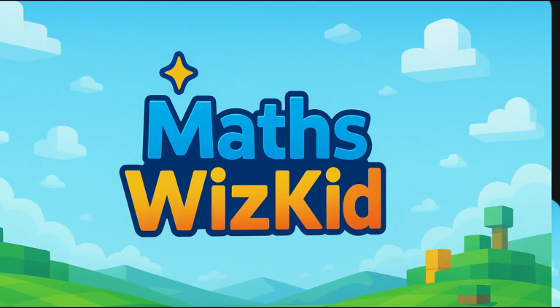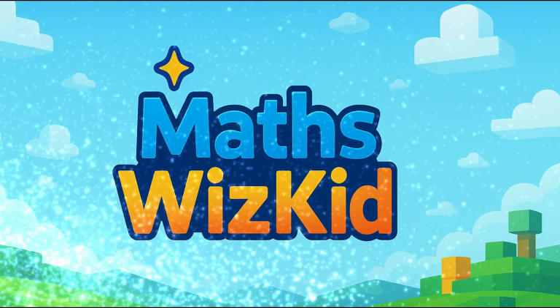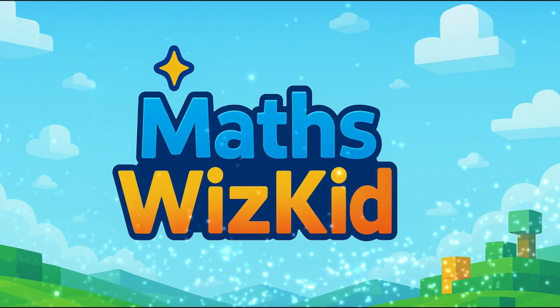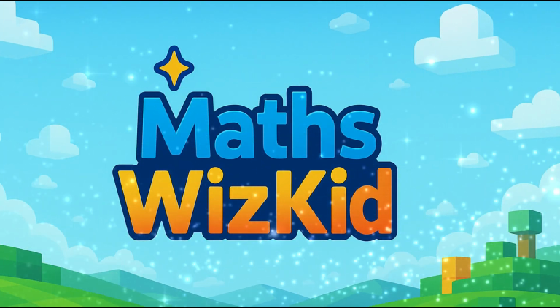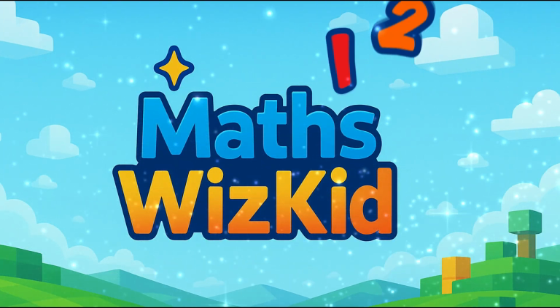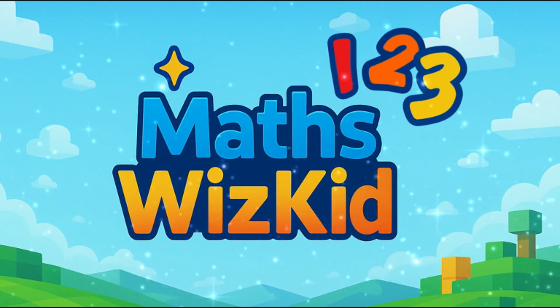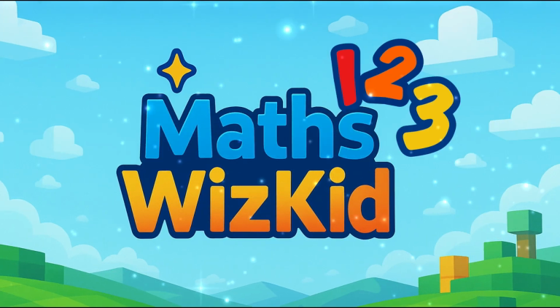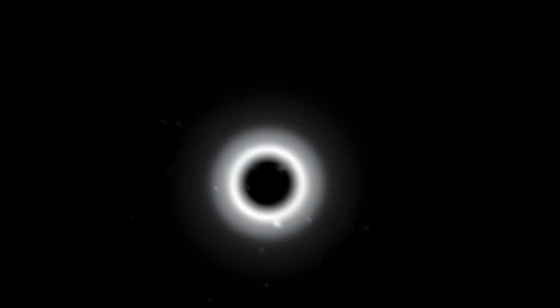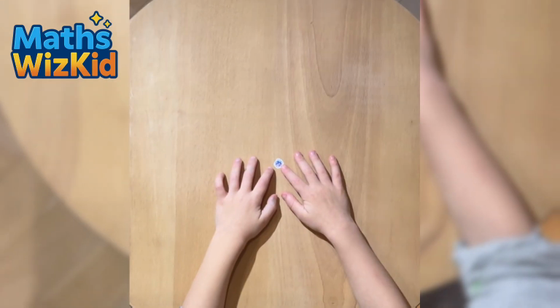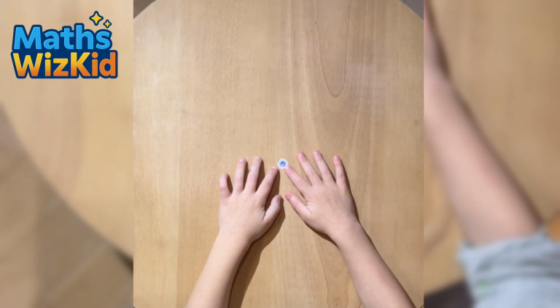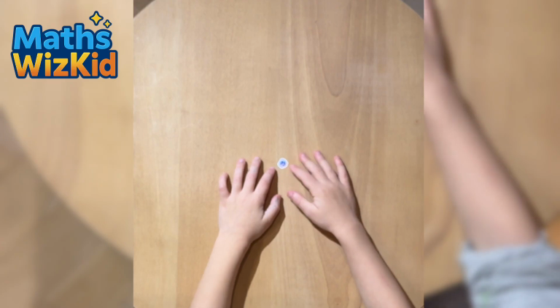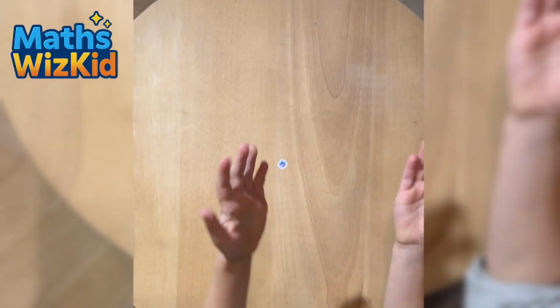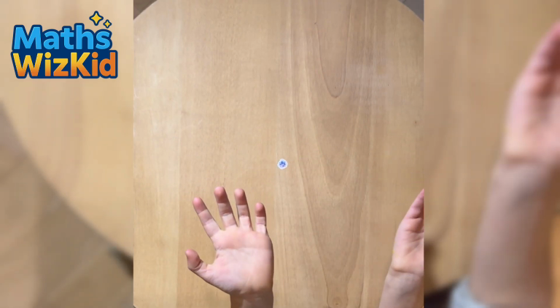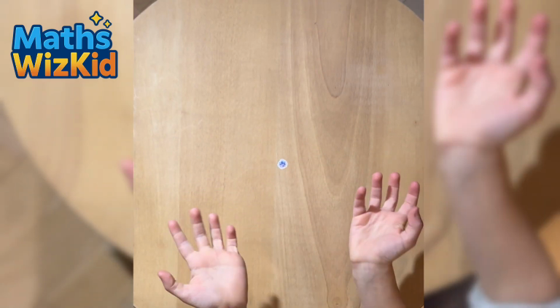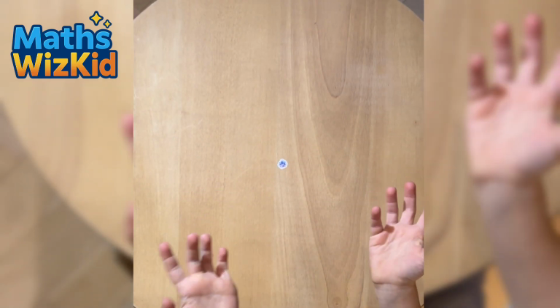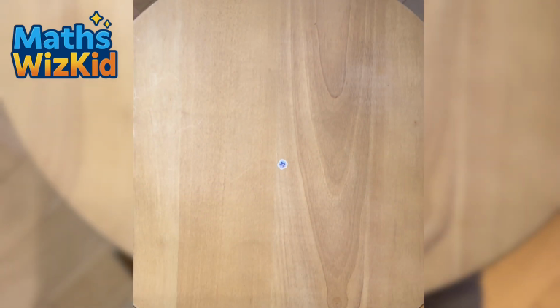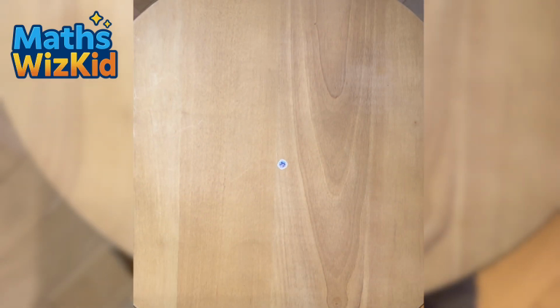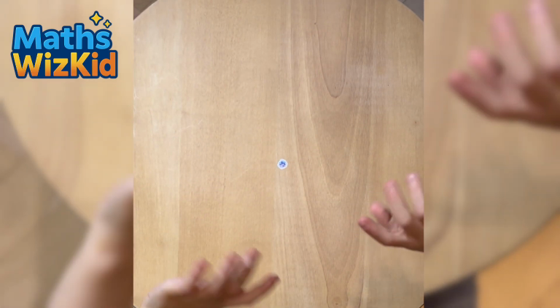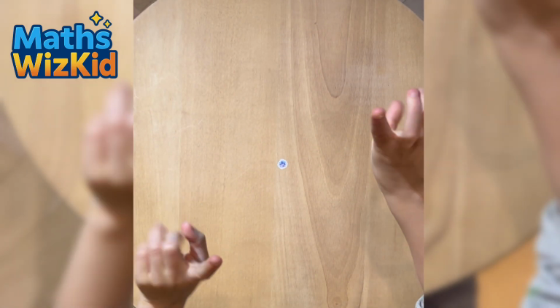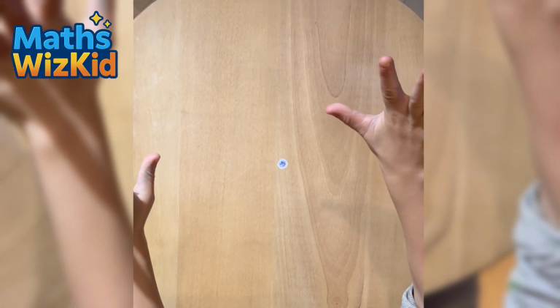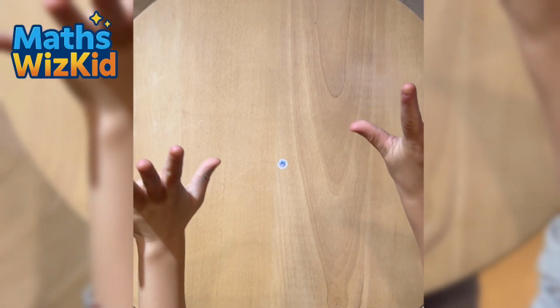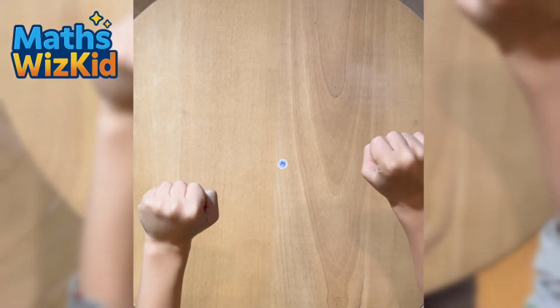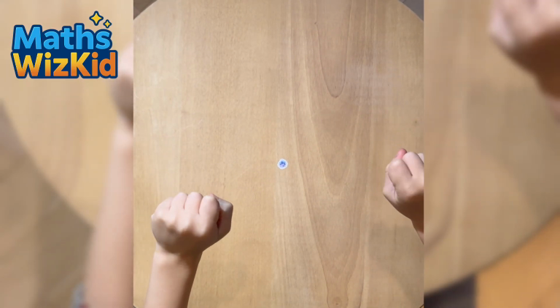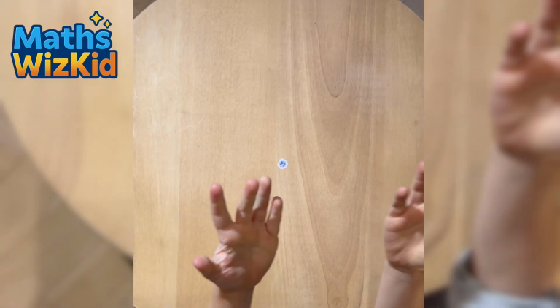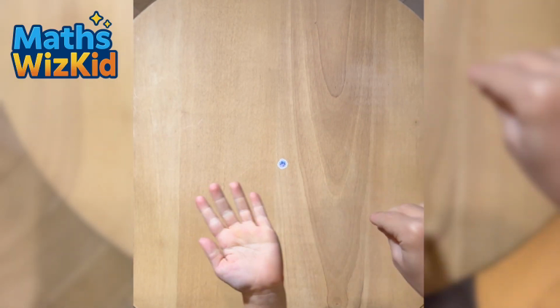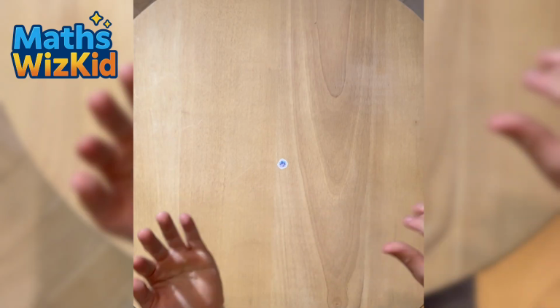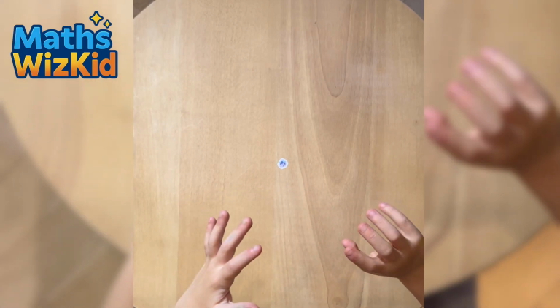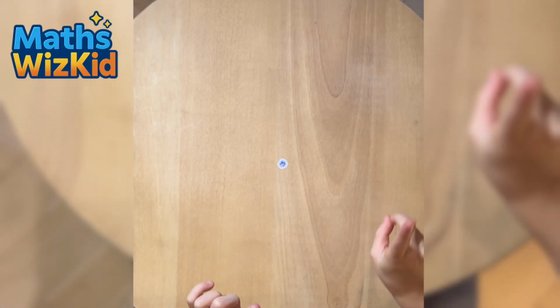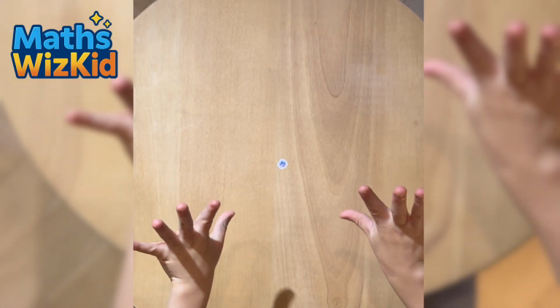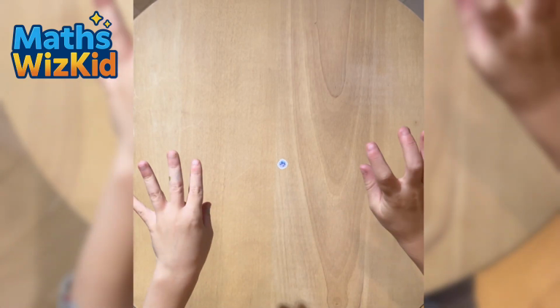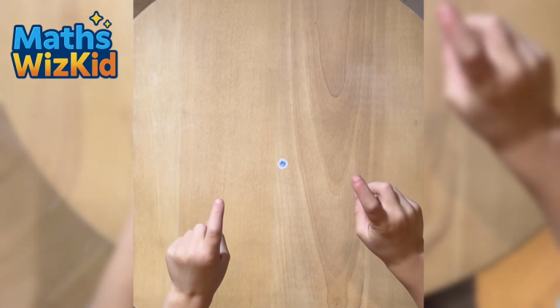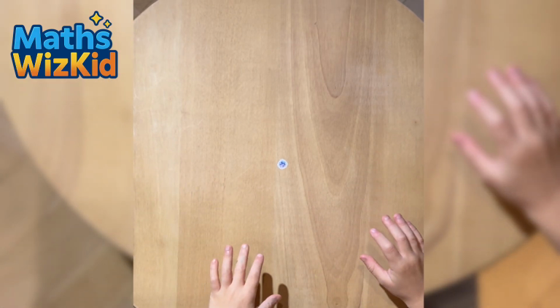Mass with Kidd. Hi everybody, I'm Mass with Kidd and welcome to building Numberblocks 1 to 10. Are you ready? Let's get started!